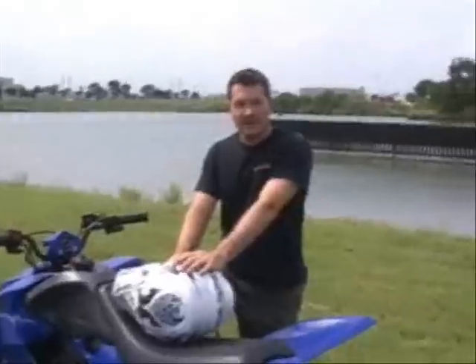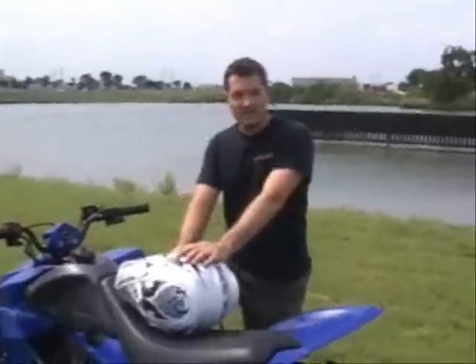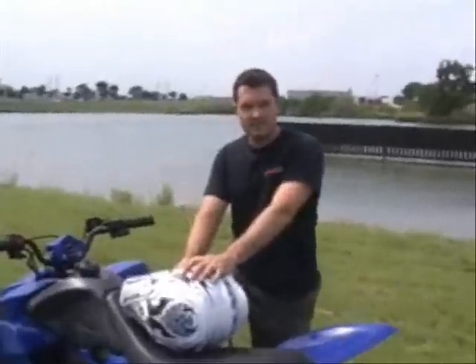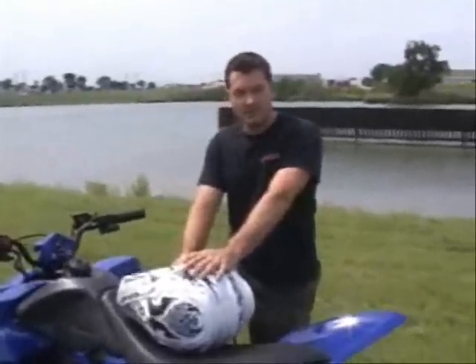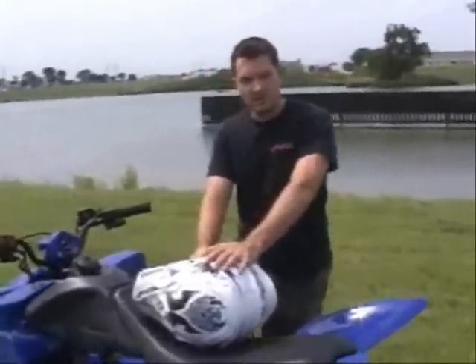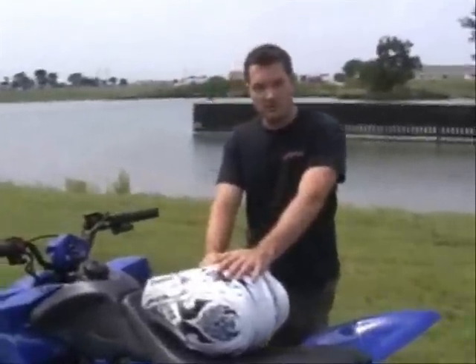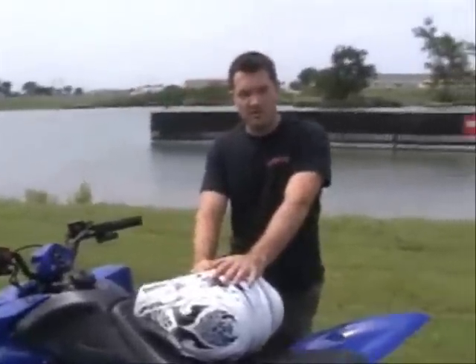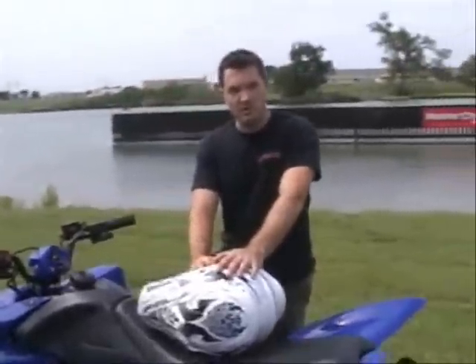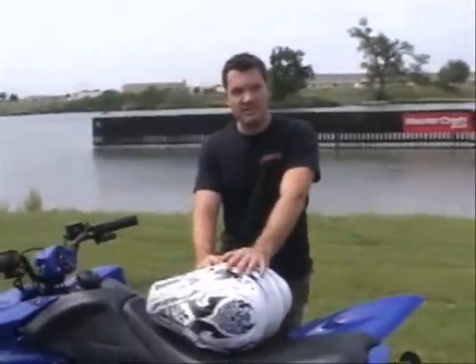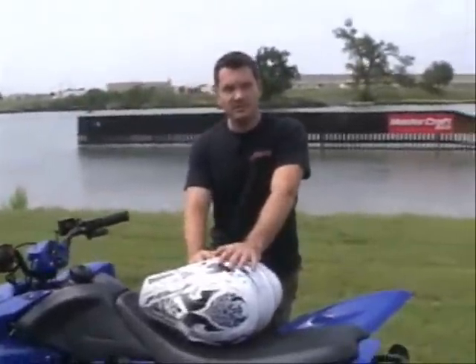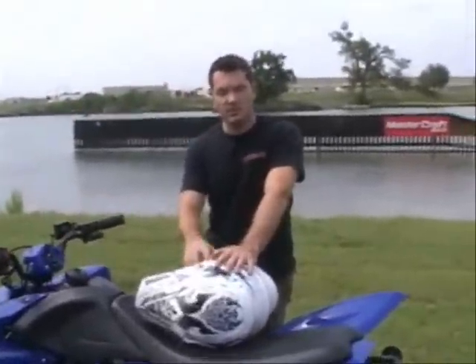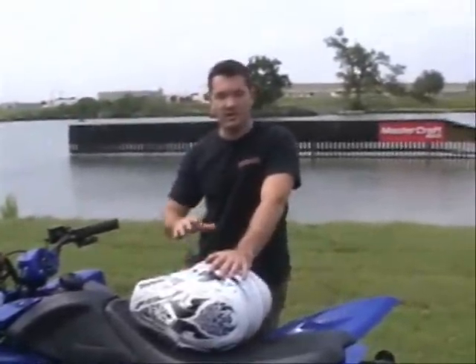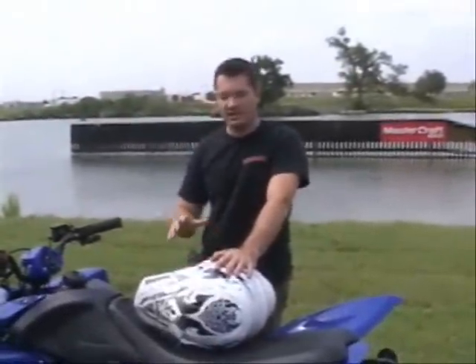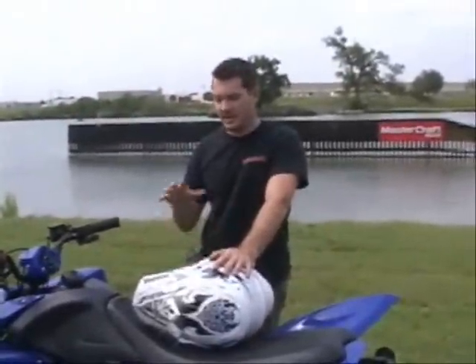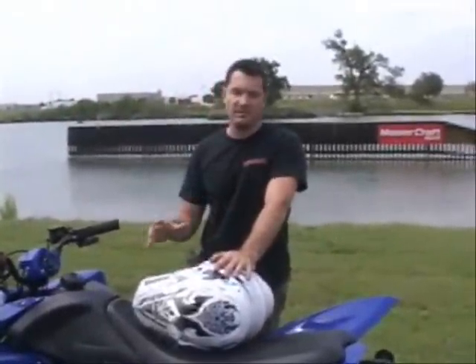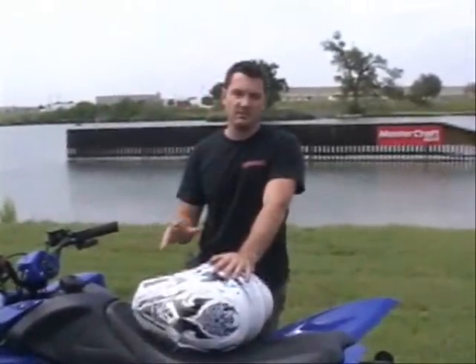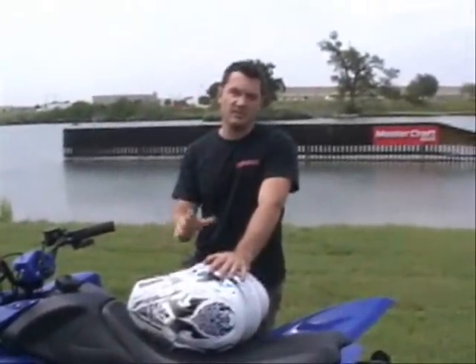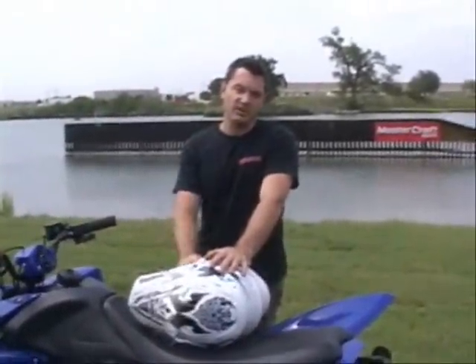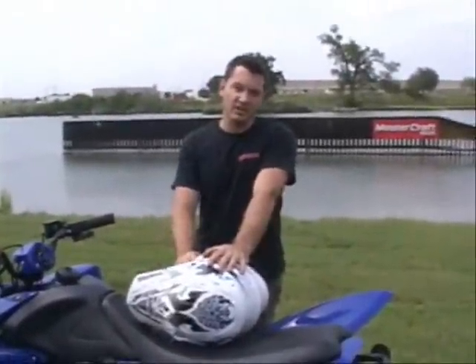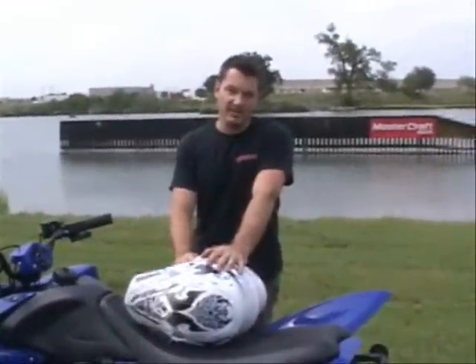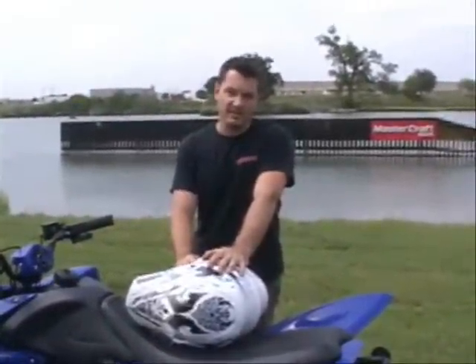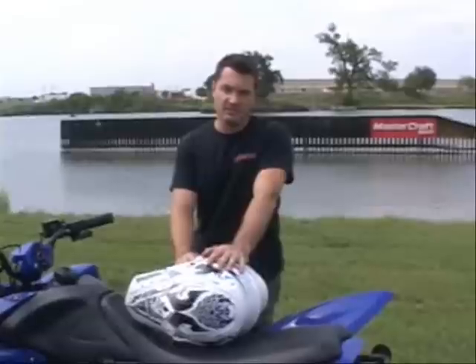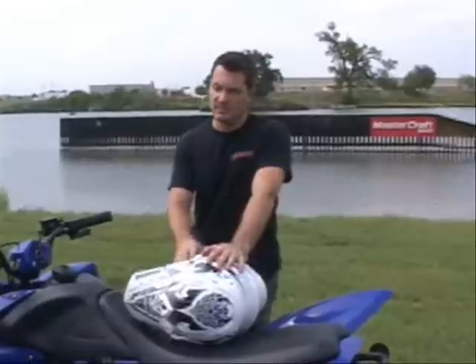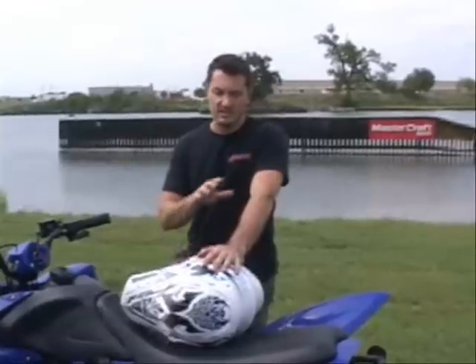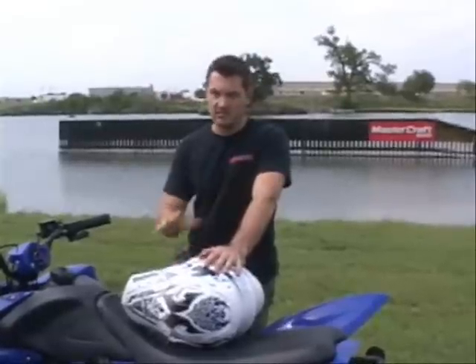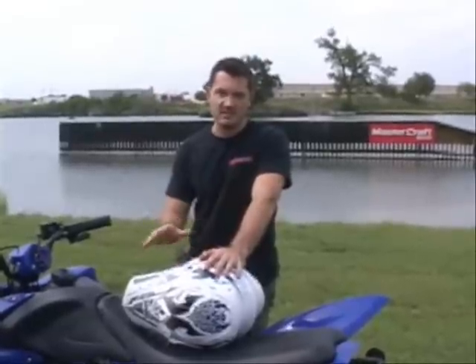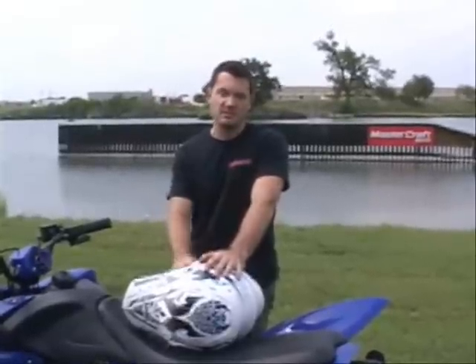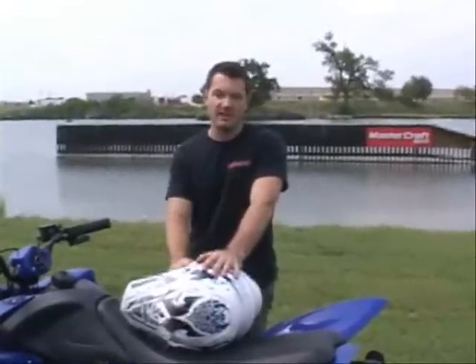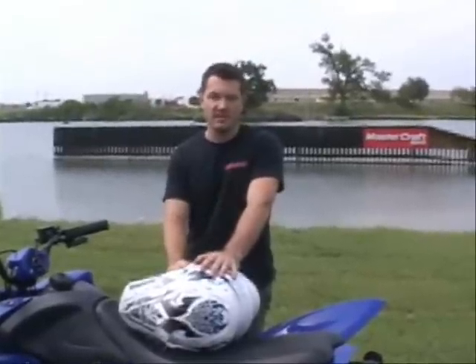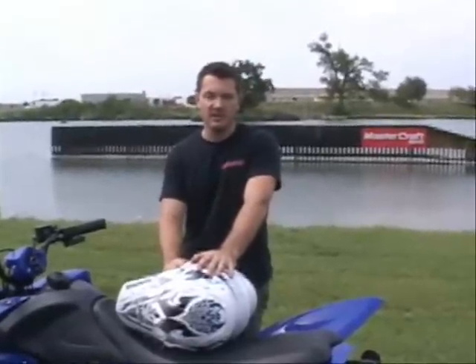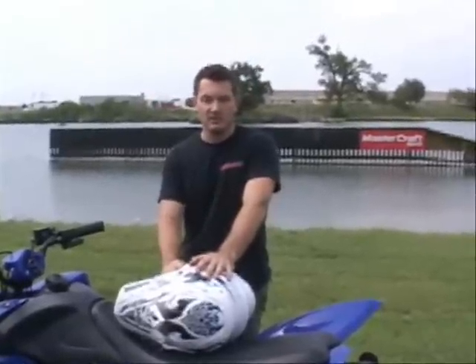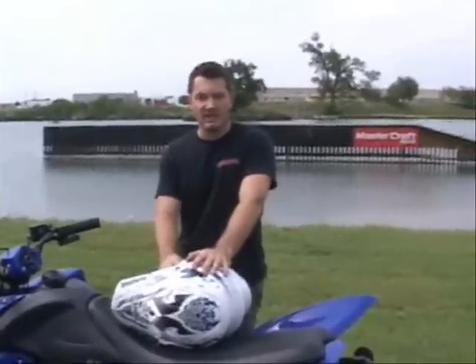Hey guys, Mike Smith here with Killer Motorsports. I'm going to show you today just a quick ATV demonstration video on how to ride these things — just basic tips on how to begin to ride.